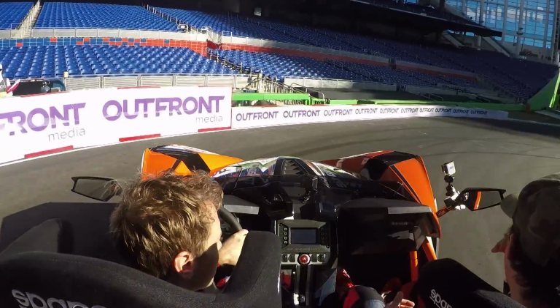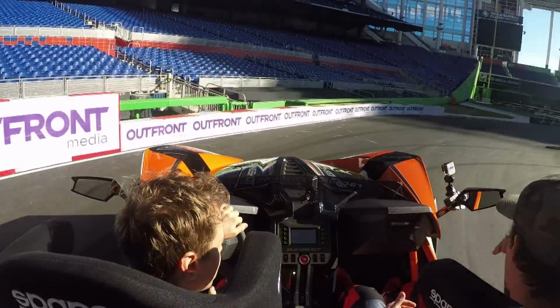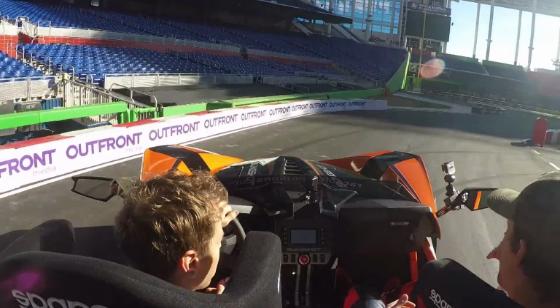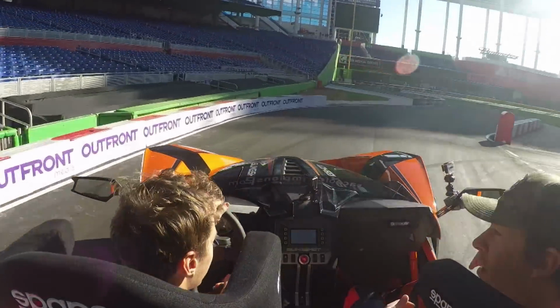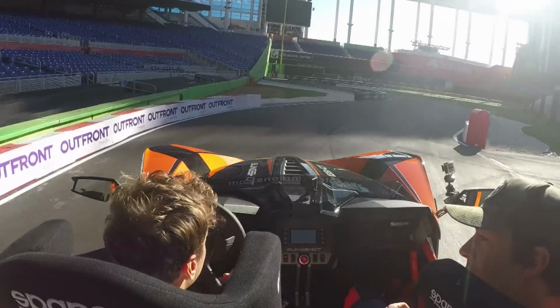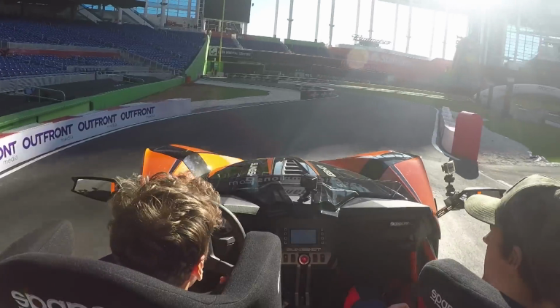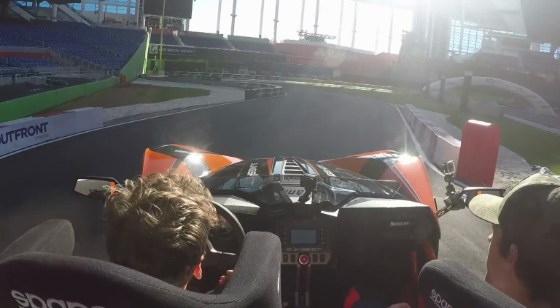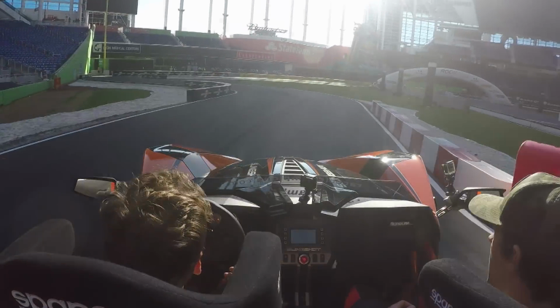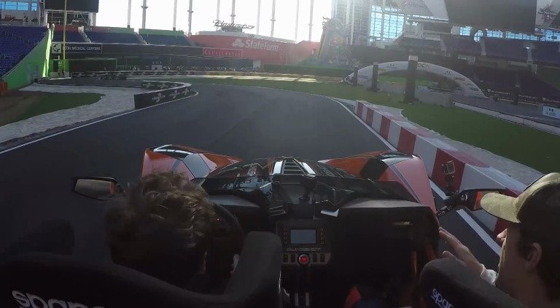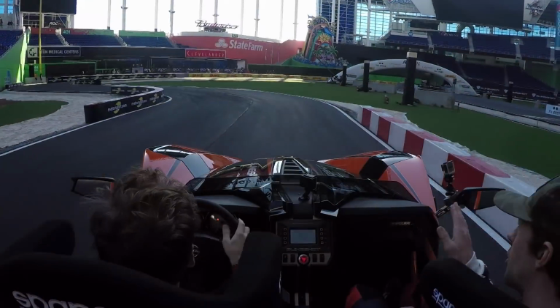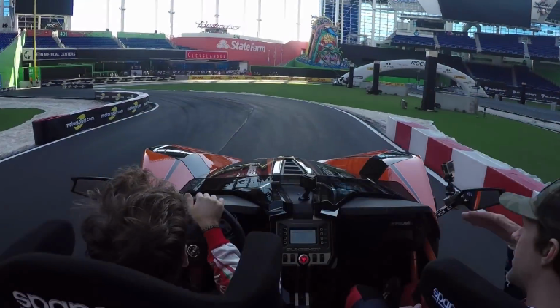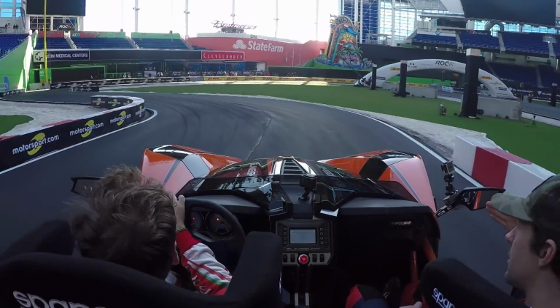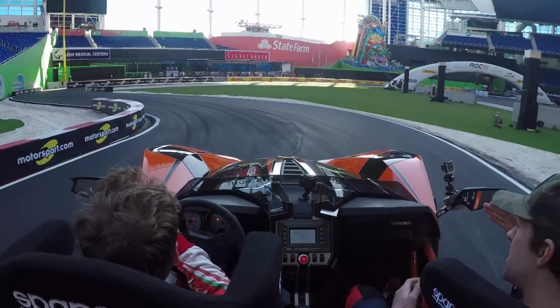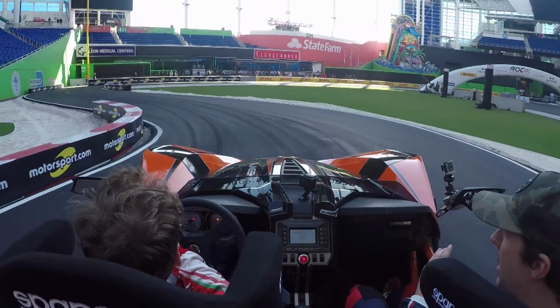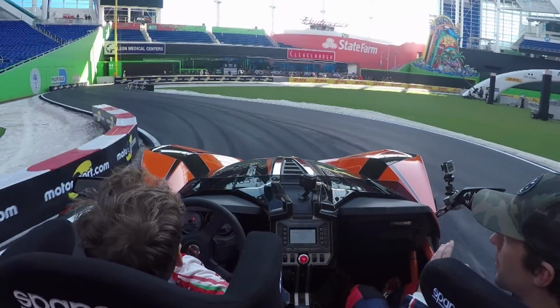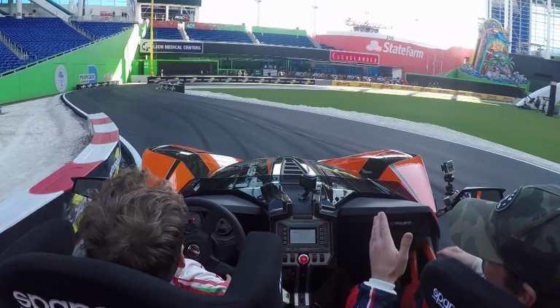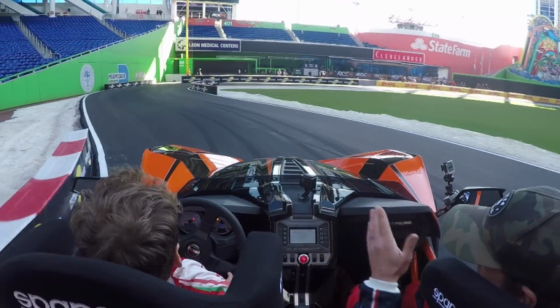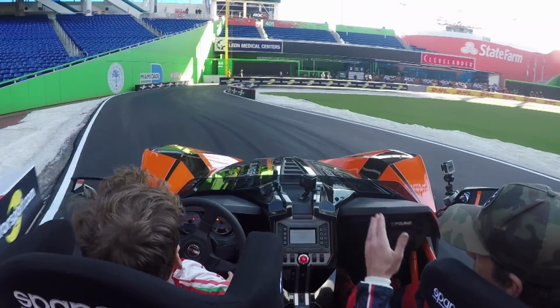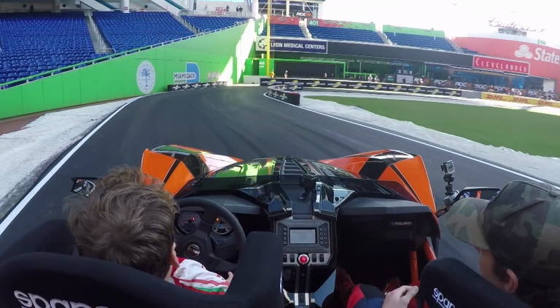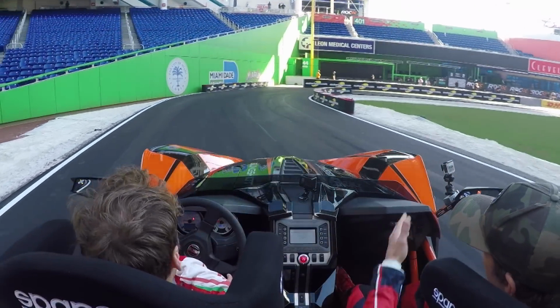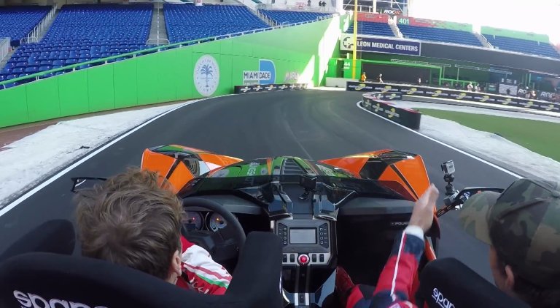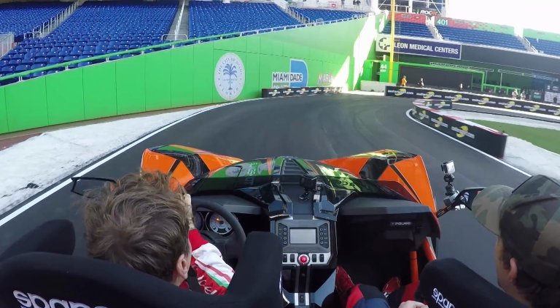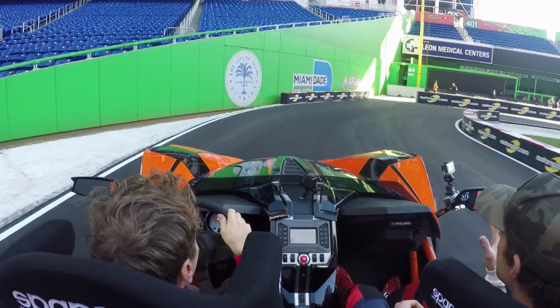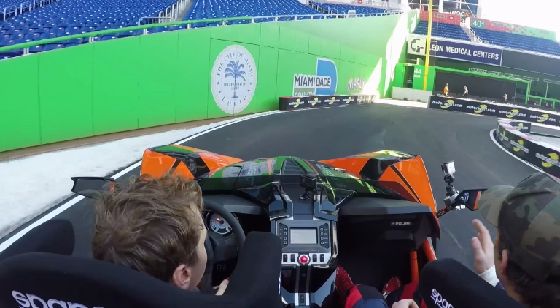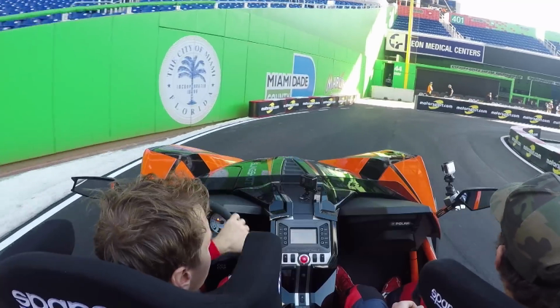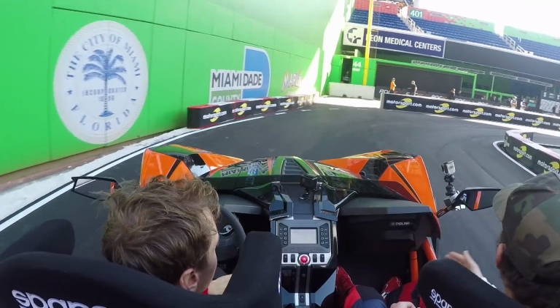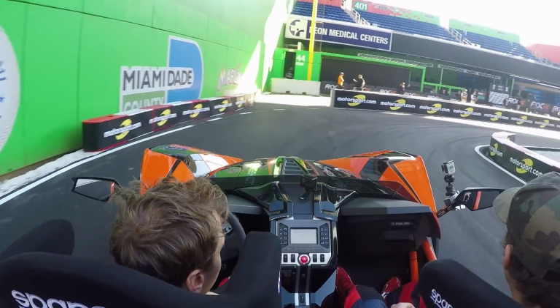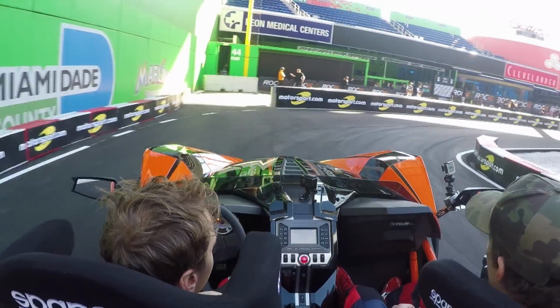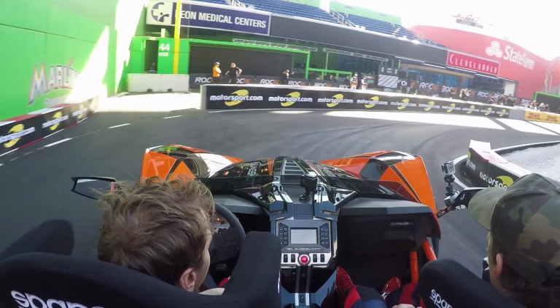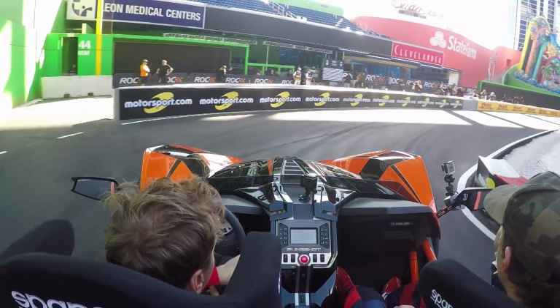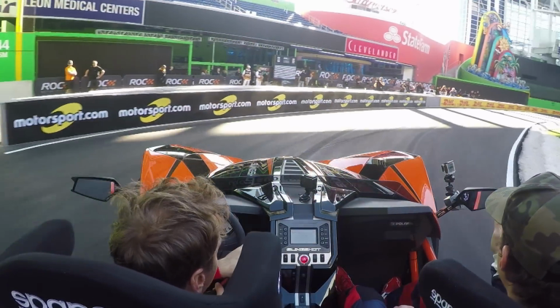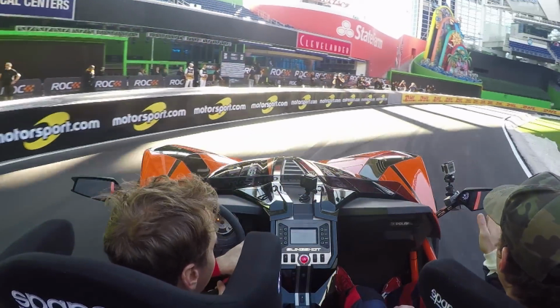Really tight hairpin right. Tight one to start. Trying to get the position back to the right side so you can get a good drive off this corner, but again it's really, really tight in here, getting the car a little bit sideways around this.